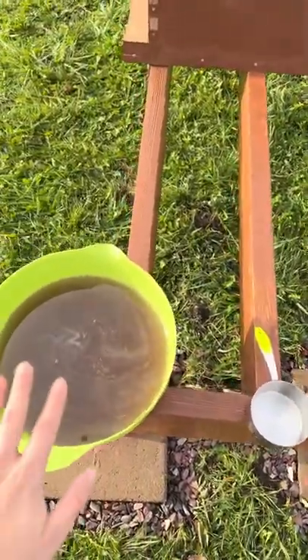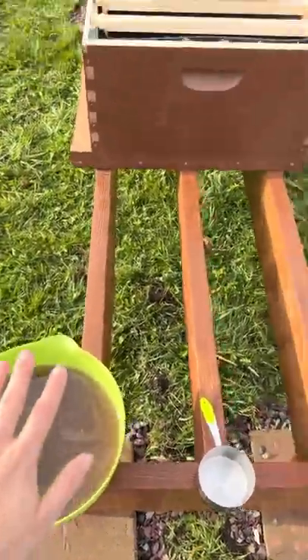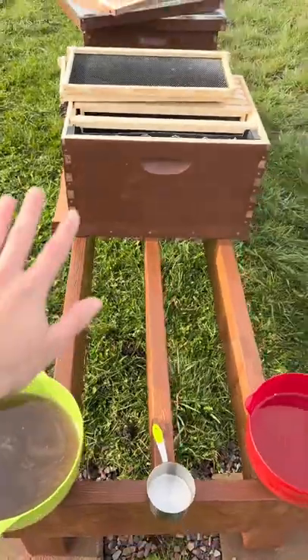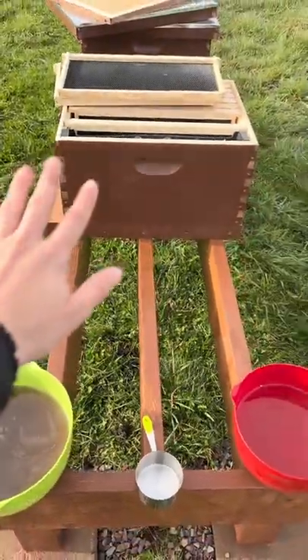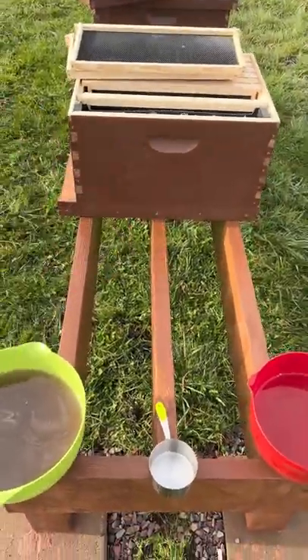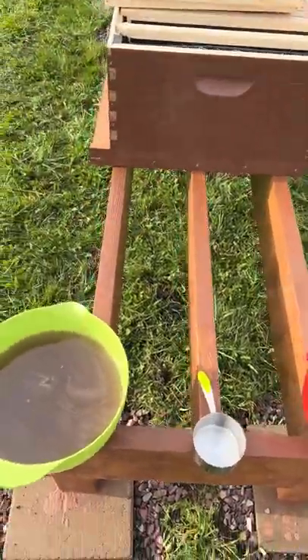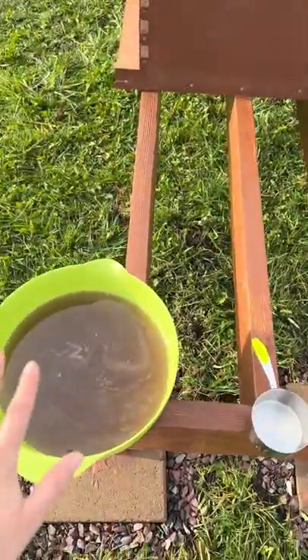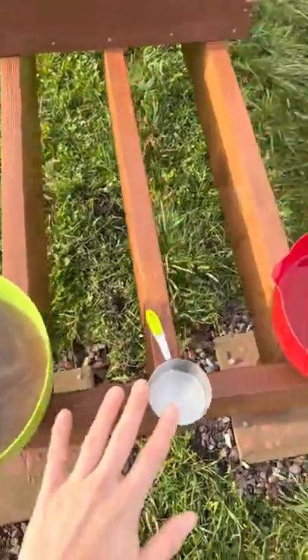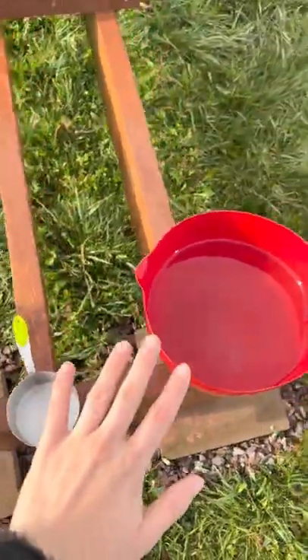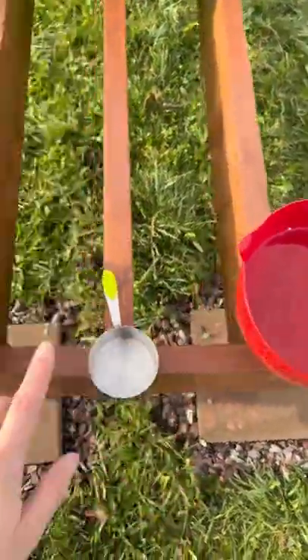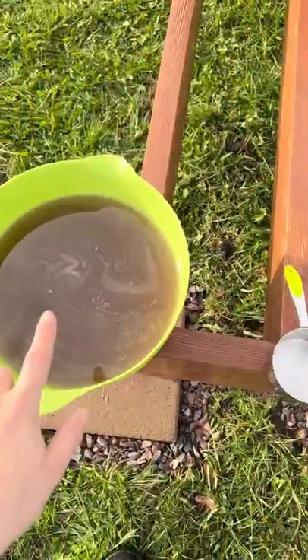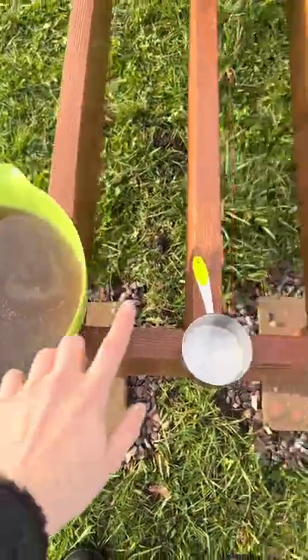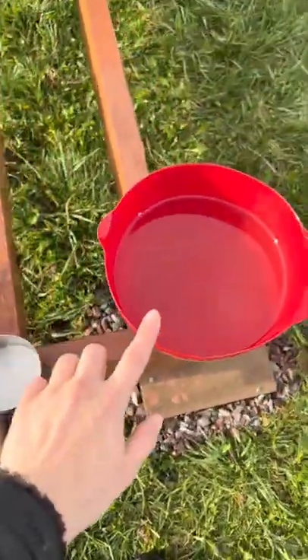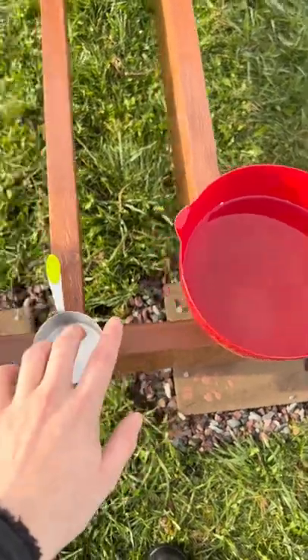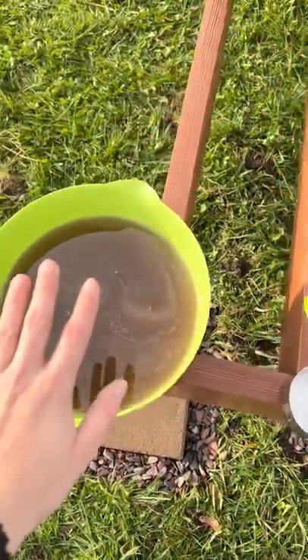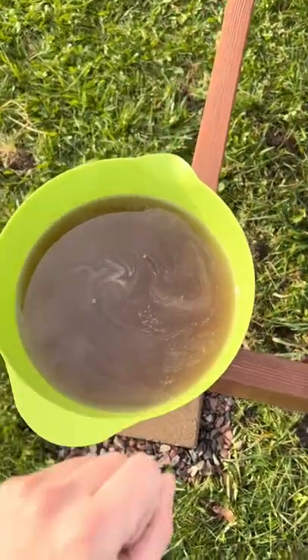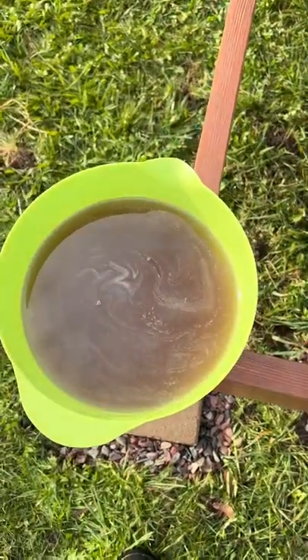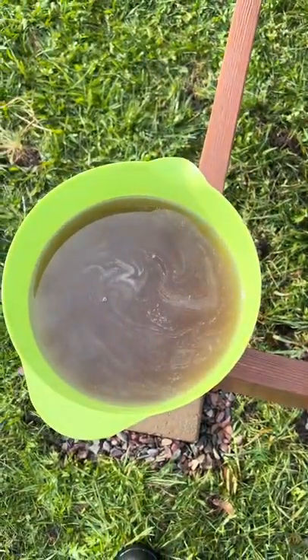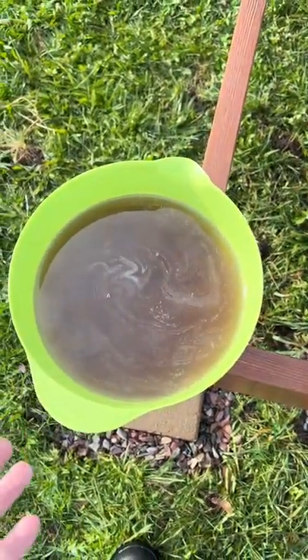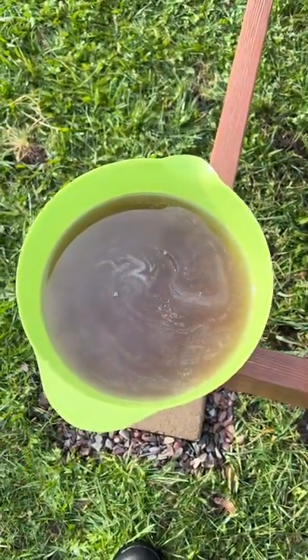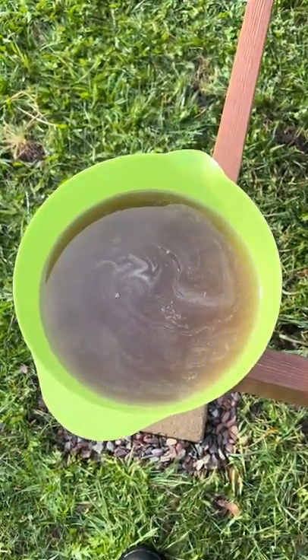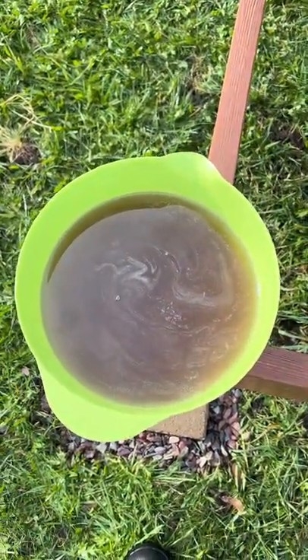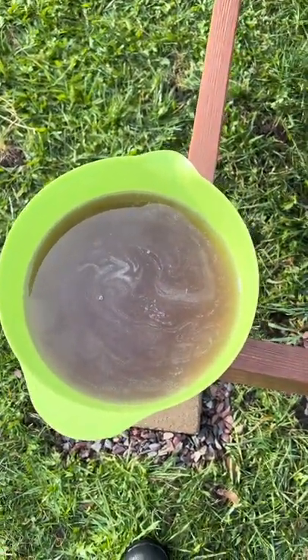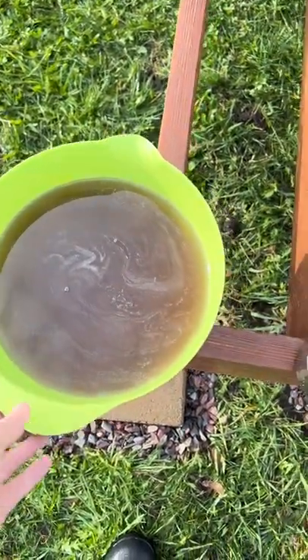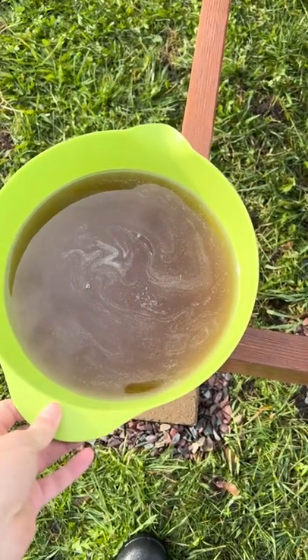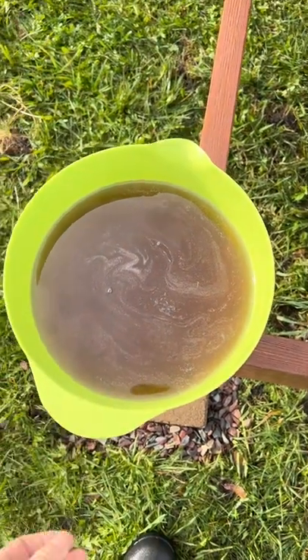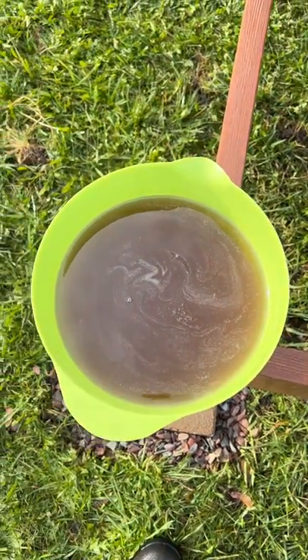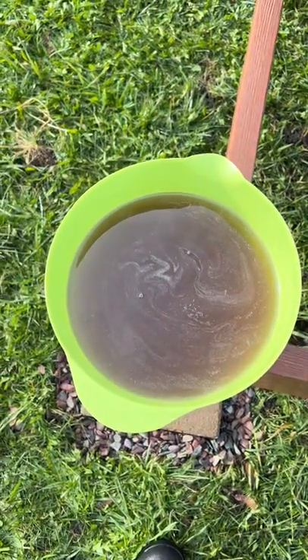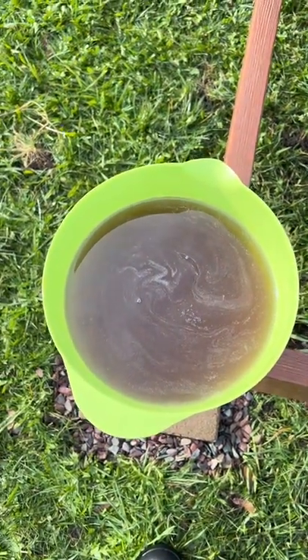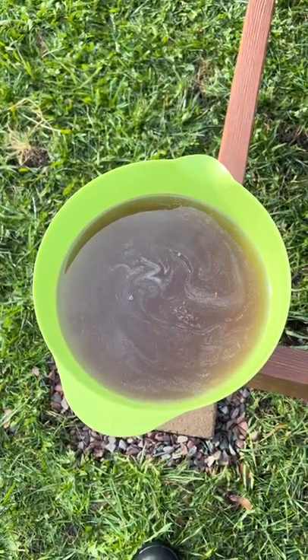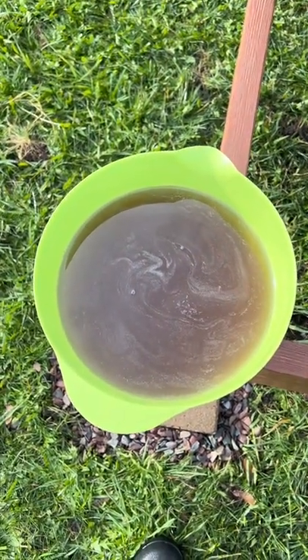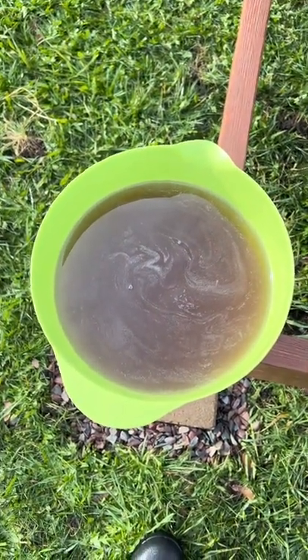I'm out here getting ready for my bees. I made up some sugar water. Do you see the difference? This is brown sugar water — it was brown cane sugar. This is what I first made up, and then something in my mind was like, let's look into that a little more.